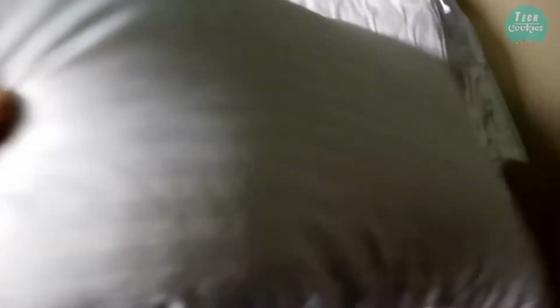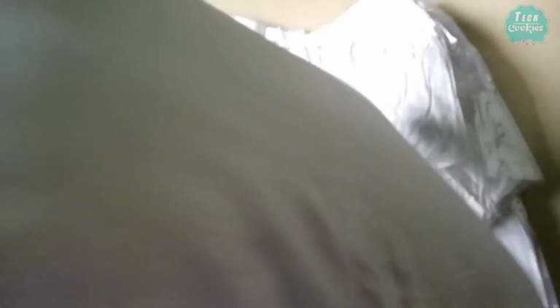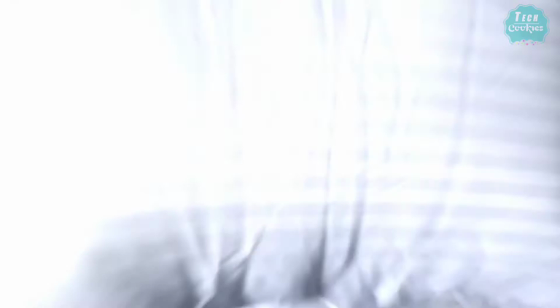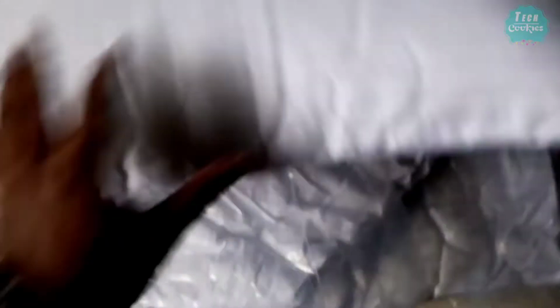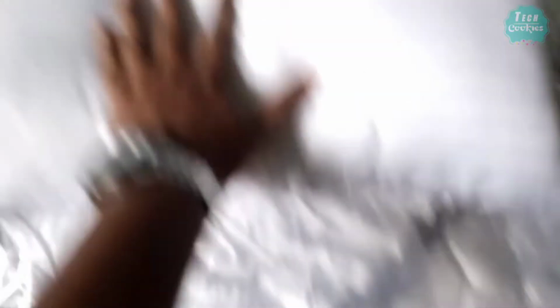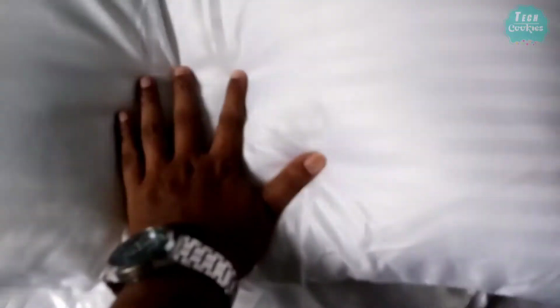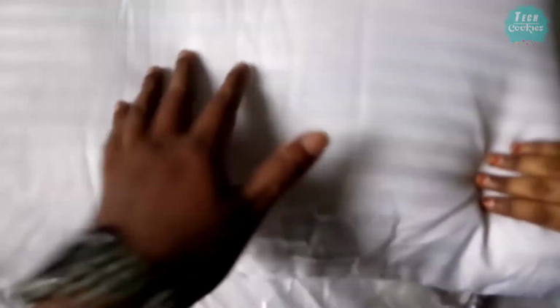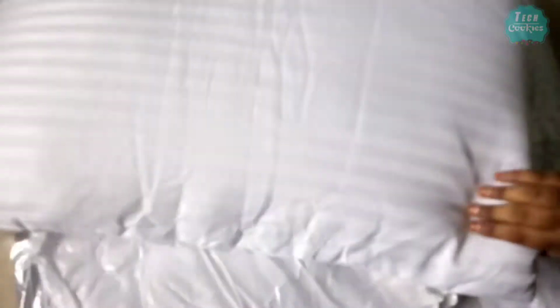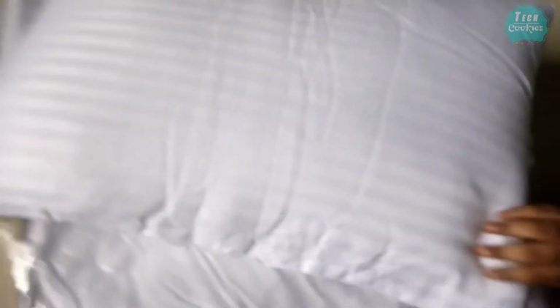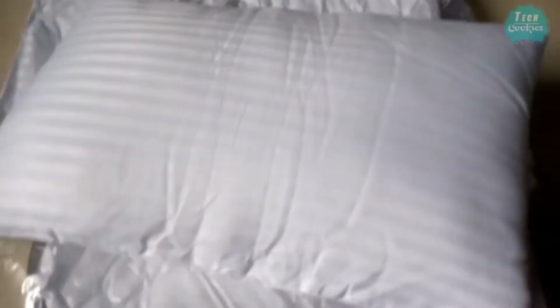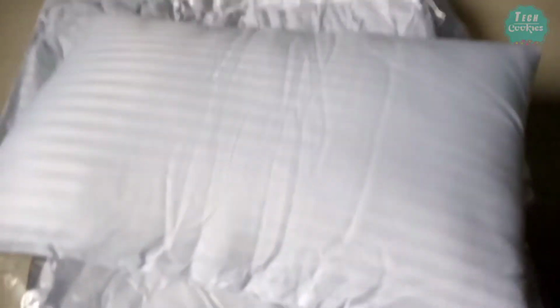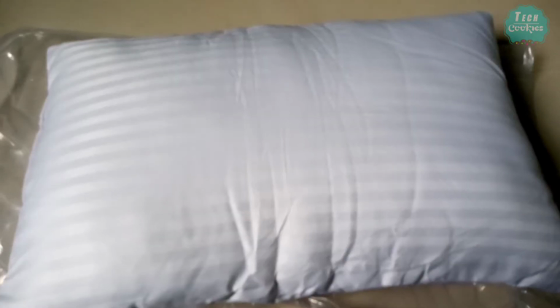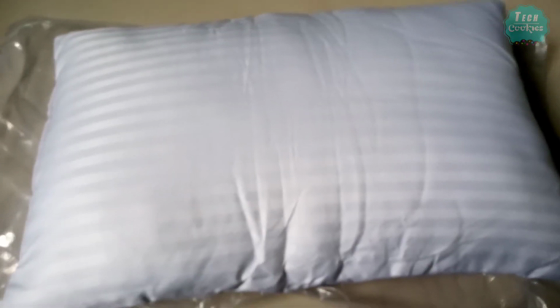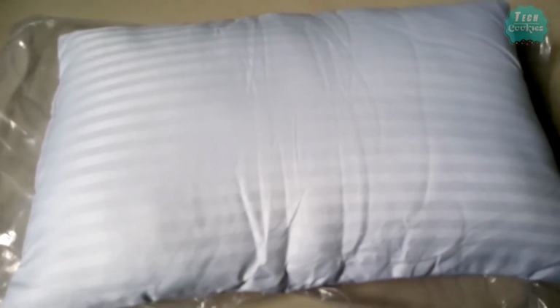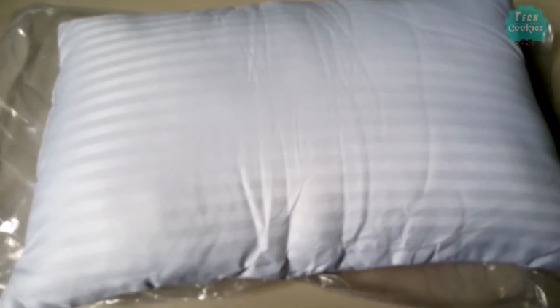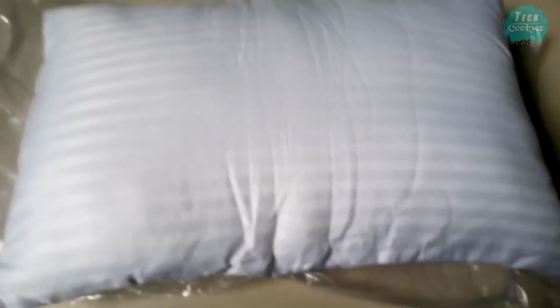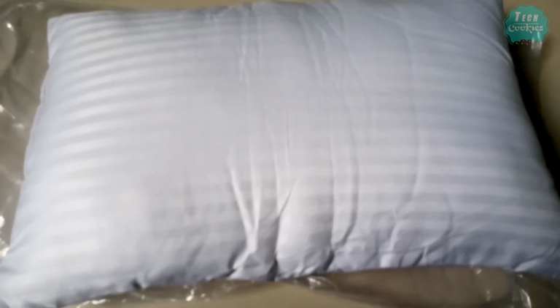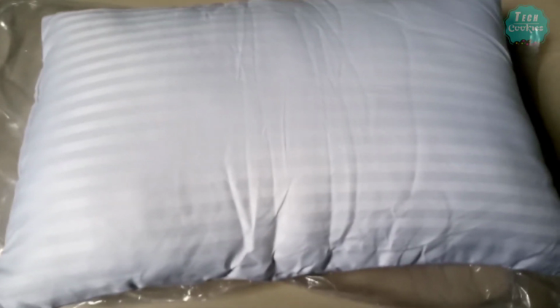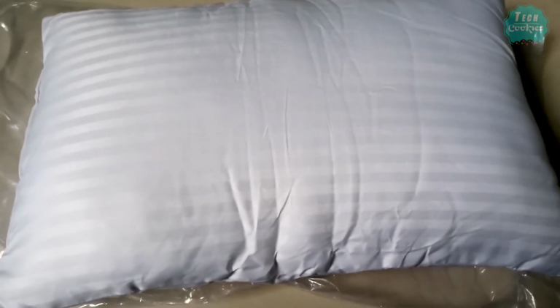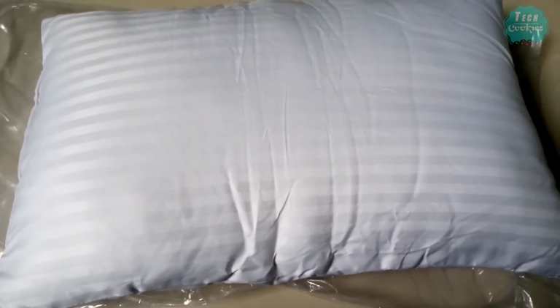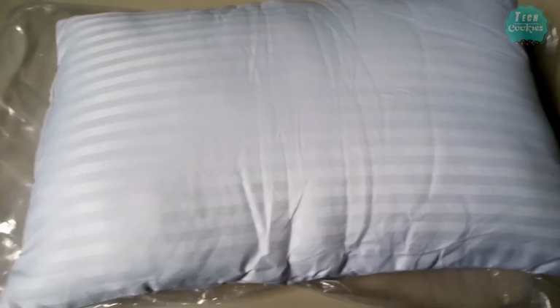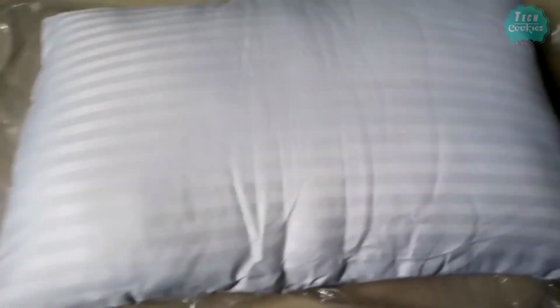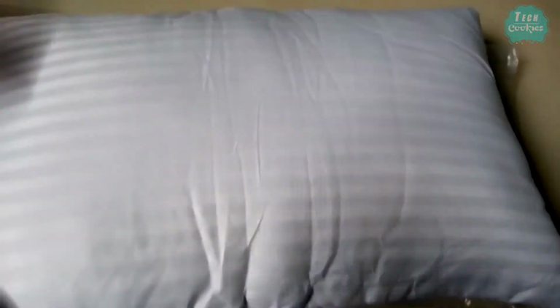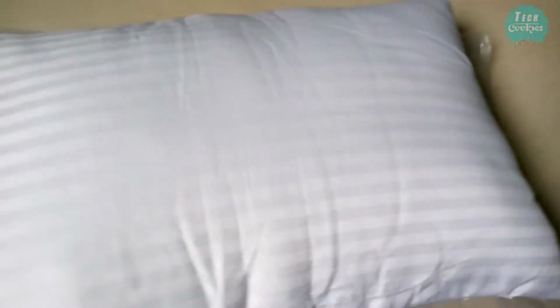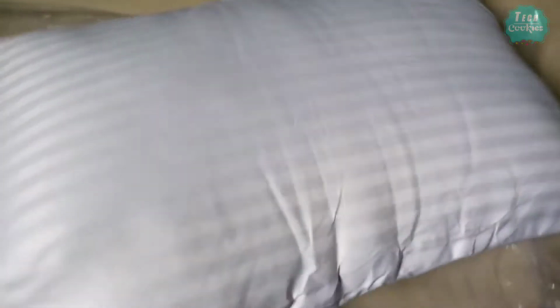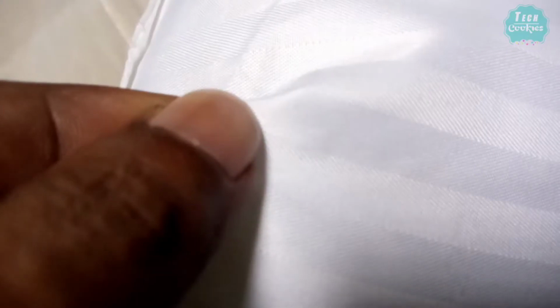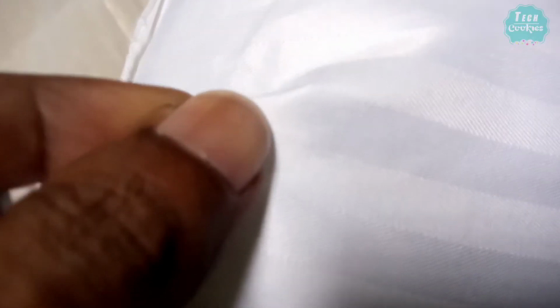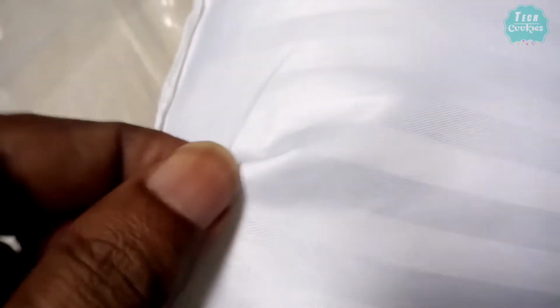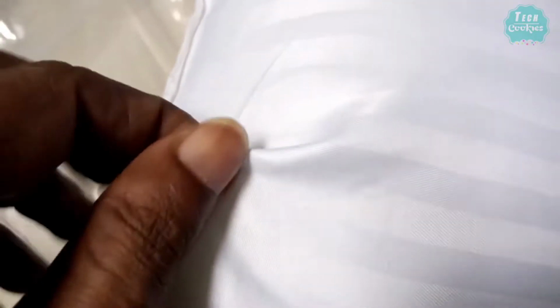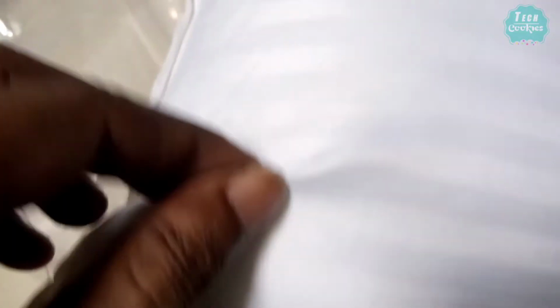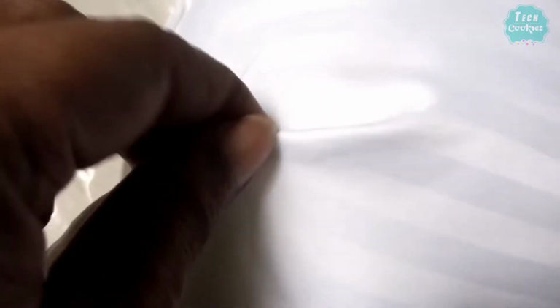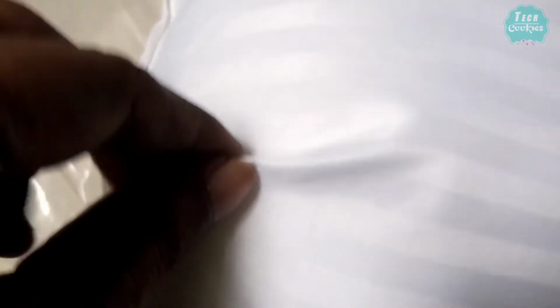The pillow is very soft and it will be soft and comfortable. The pillow quality and cloth quality are very good.